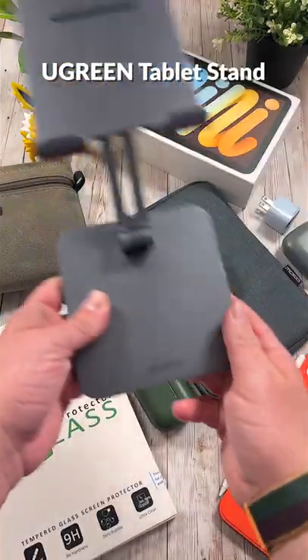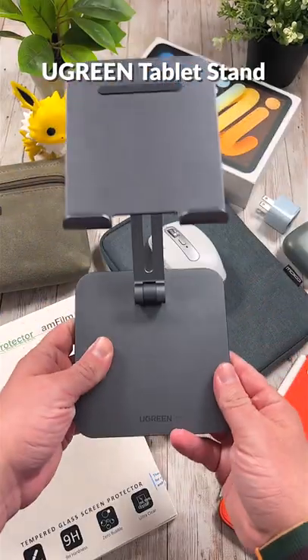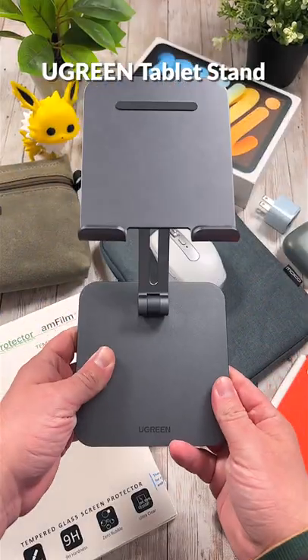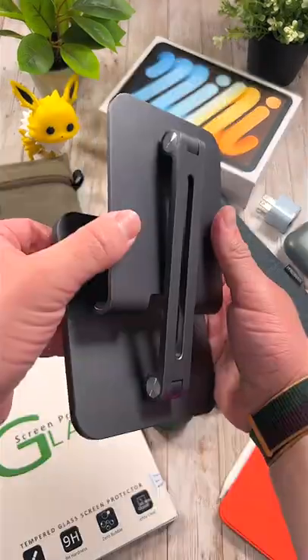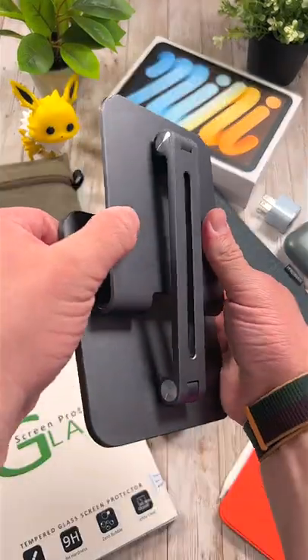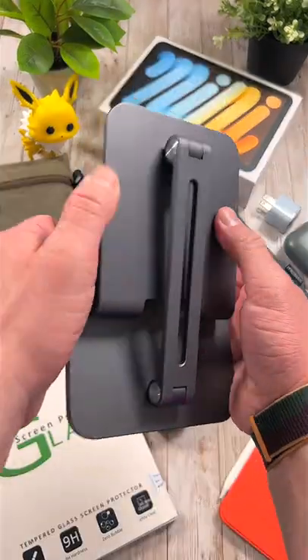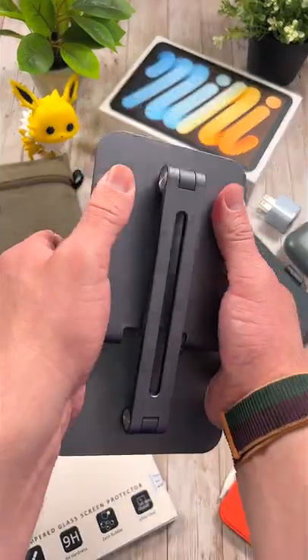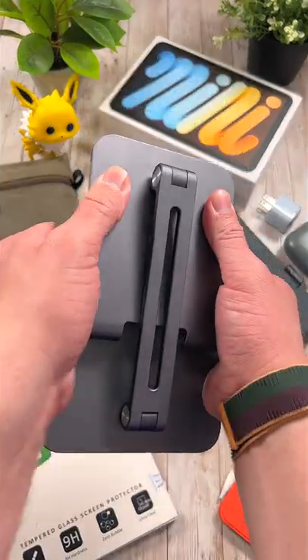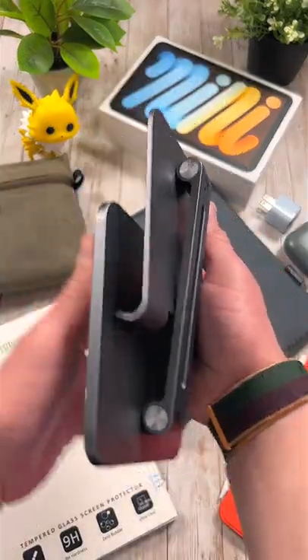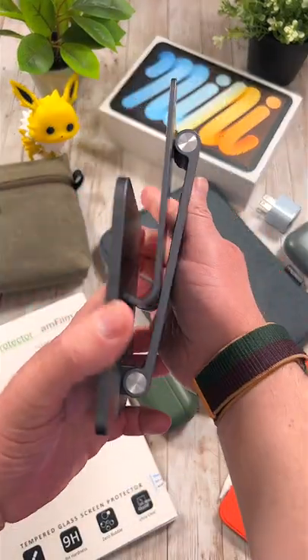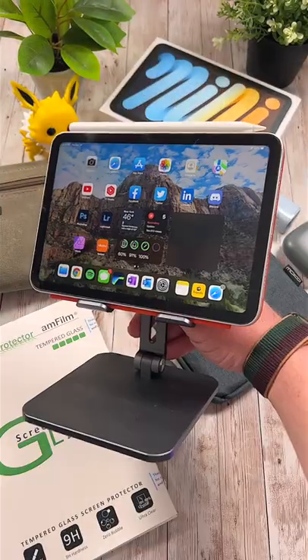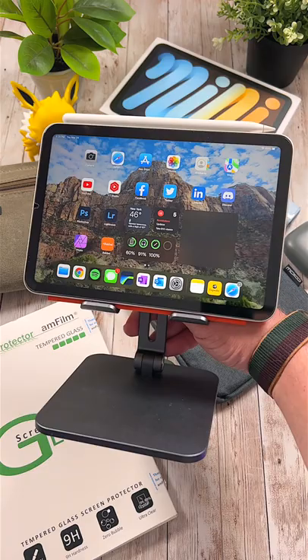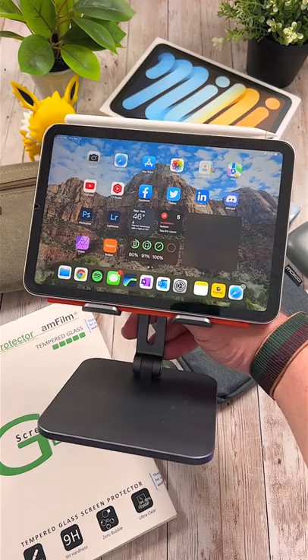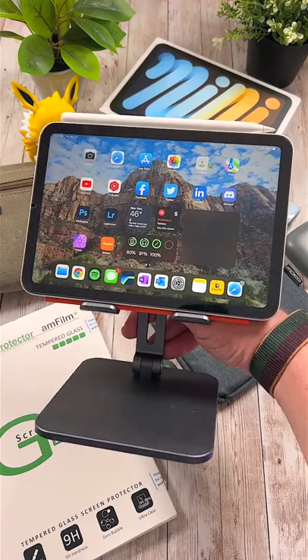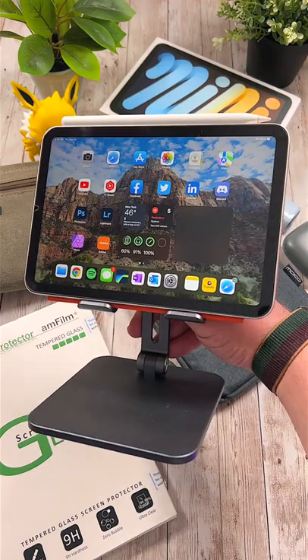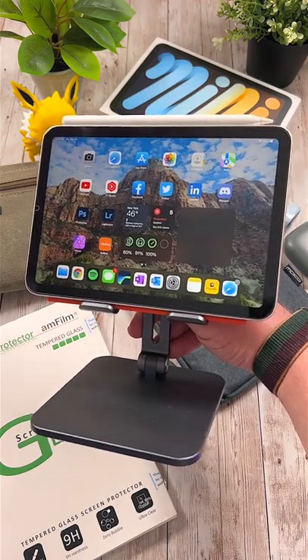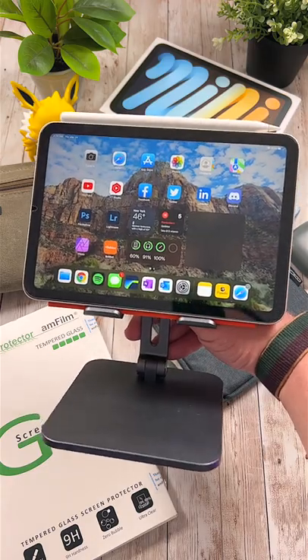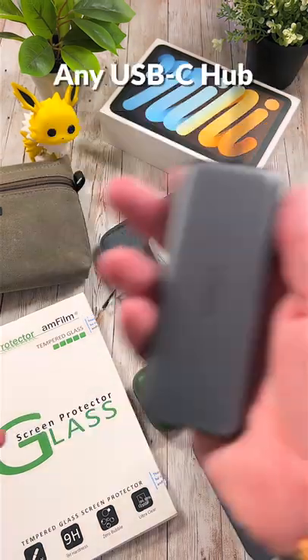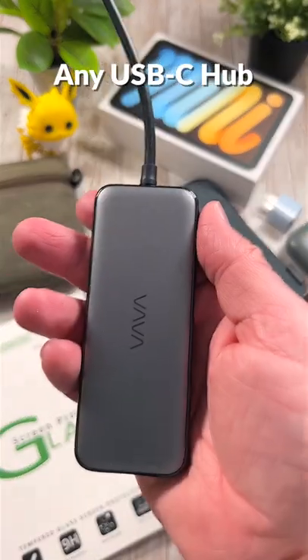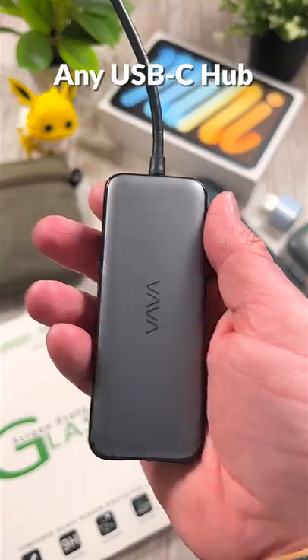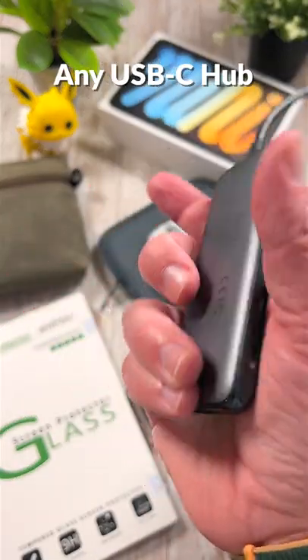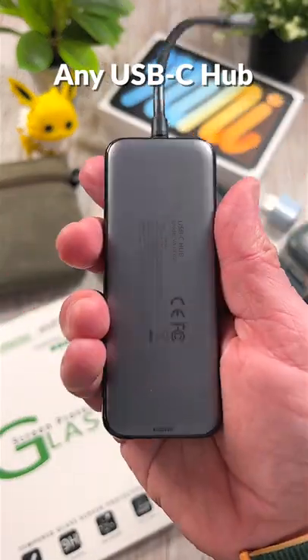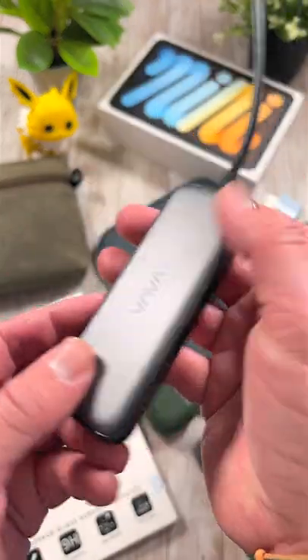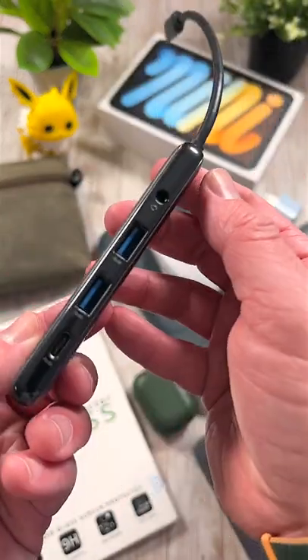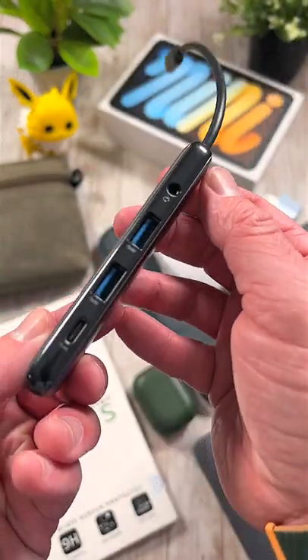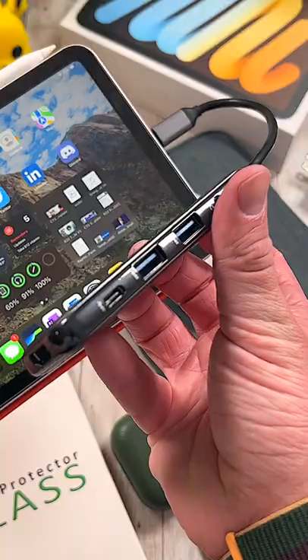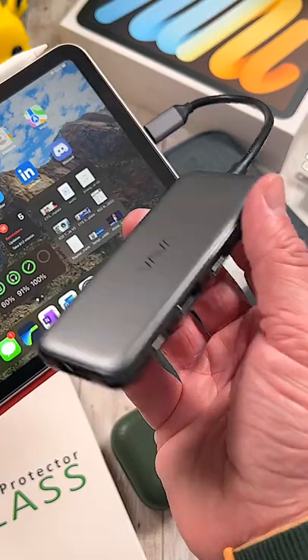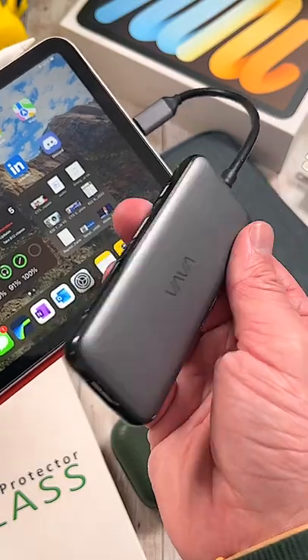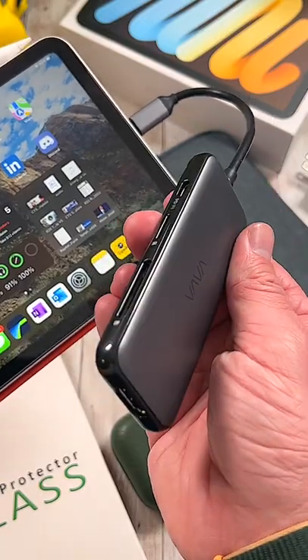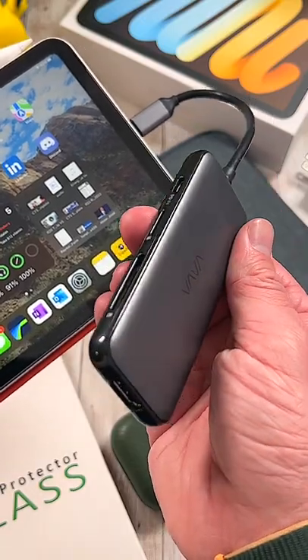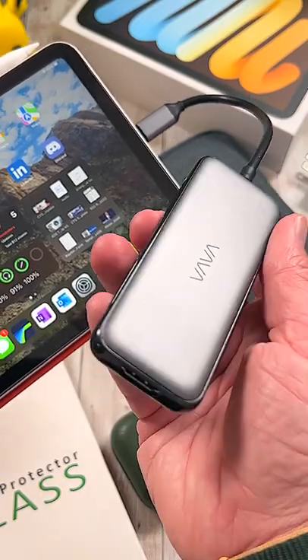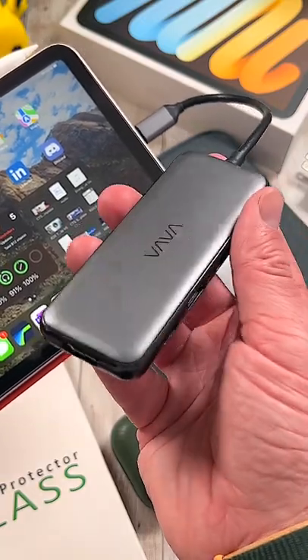Second to last is the Ugreen Tablet Stand. This stand is rock solid, folds up, and is an excellent way to display your beautiful iPad. And finally is the USB-C hub. This opens up a whole new dimension in the things that you can do with your iPad Mini.